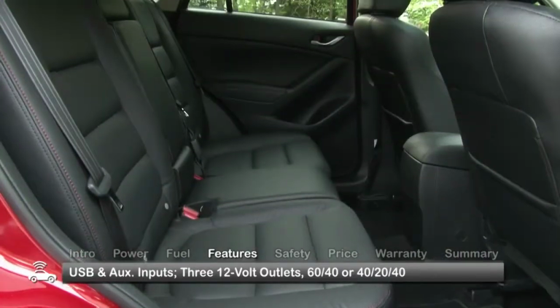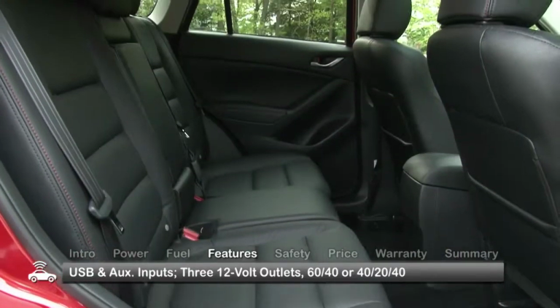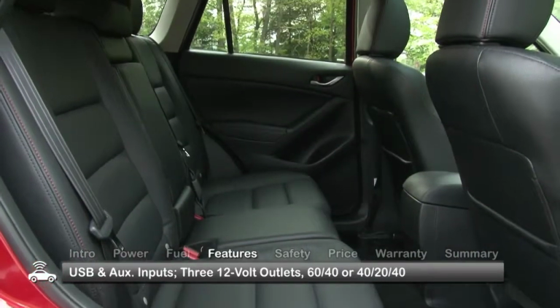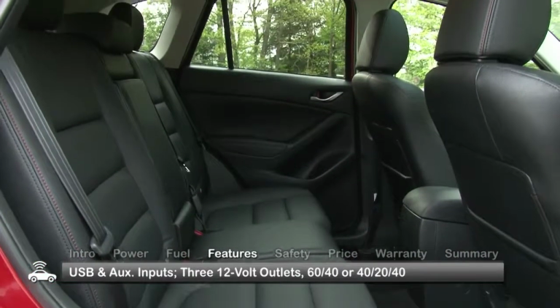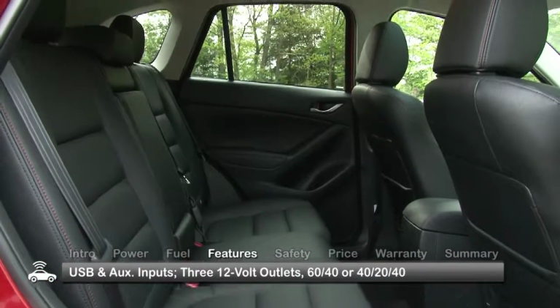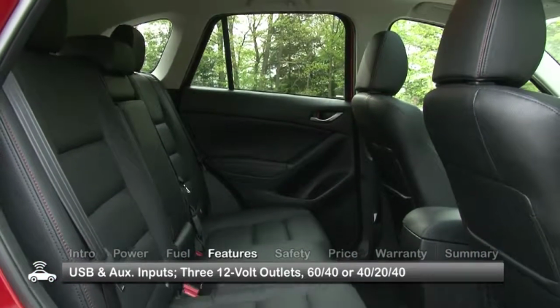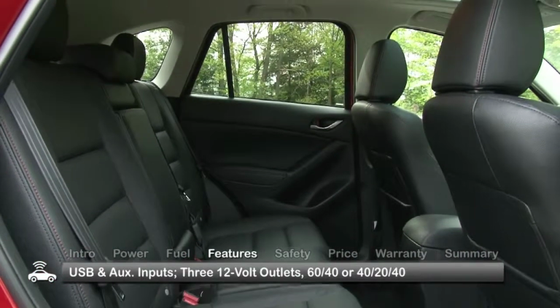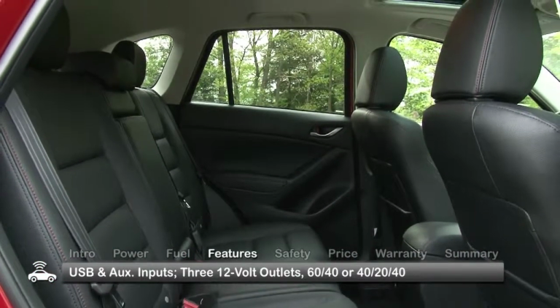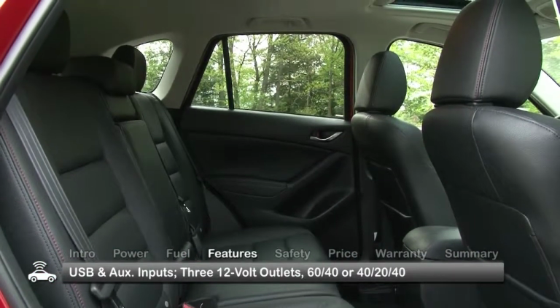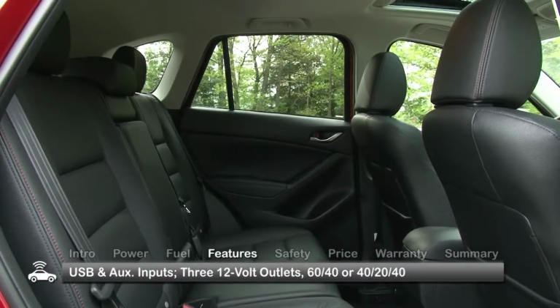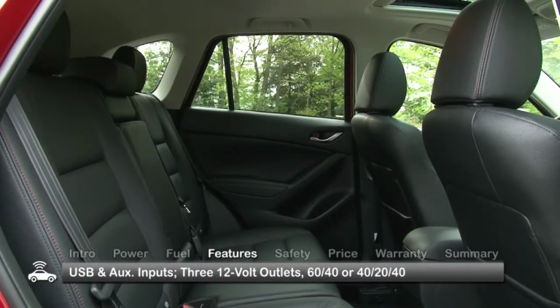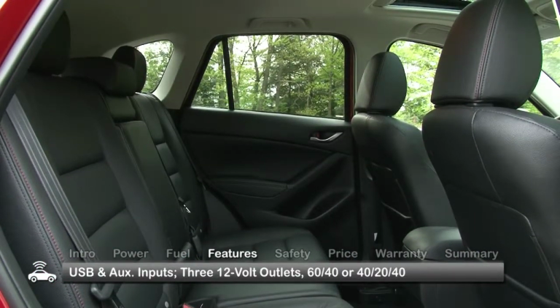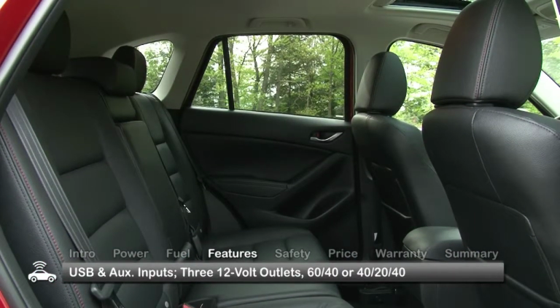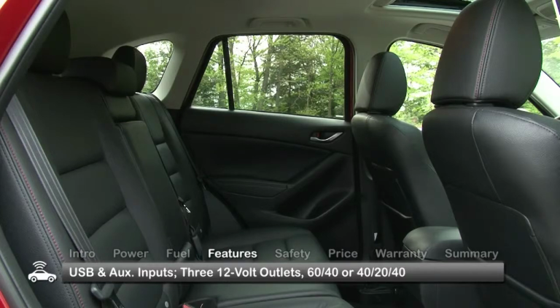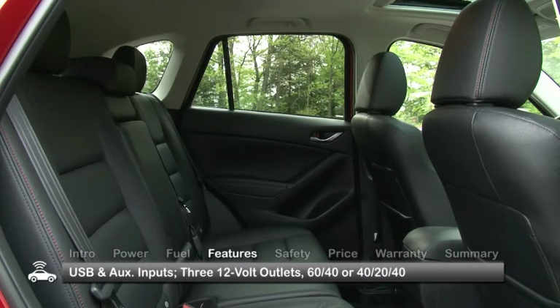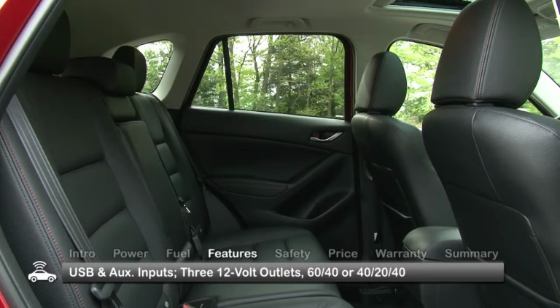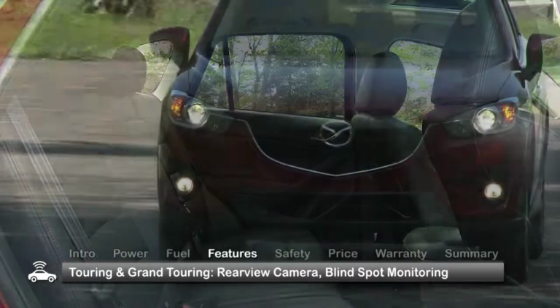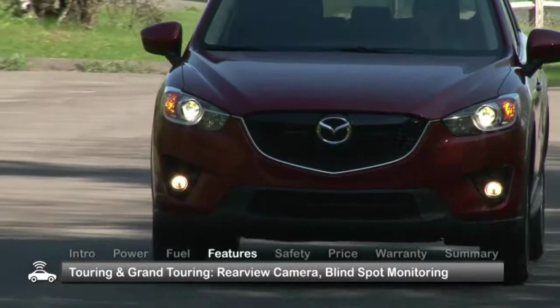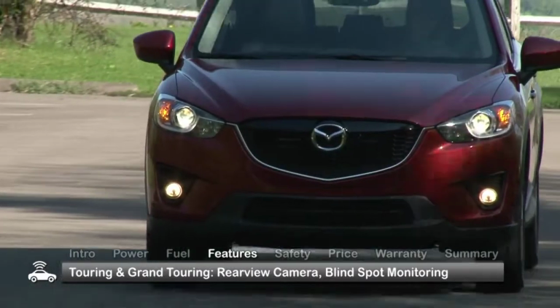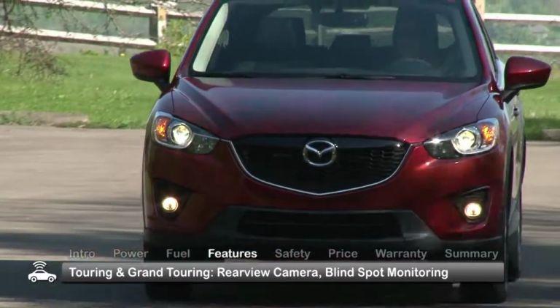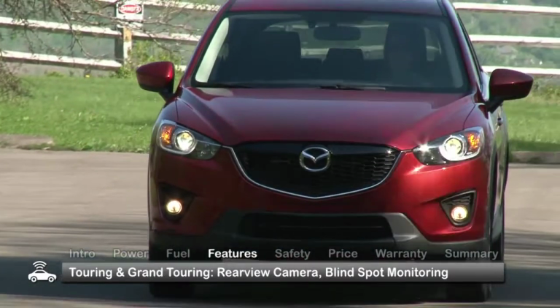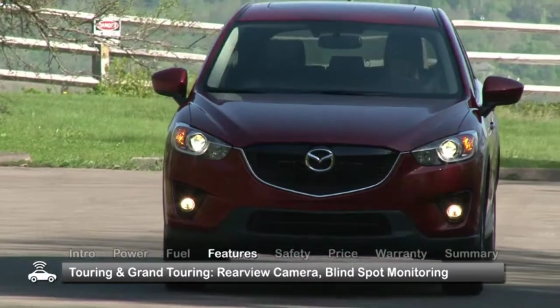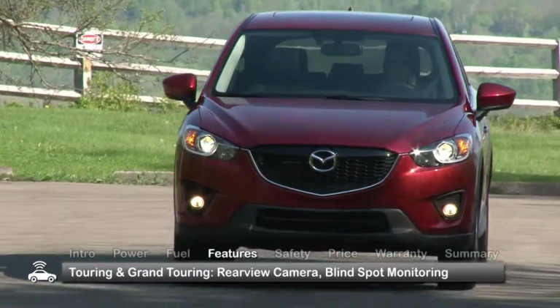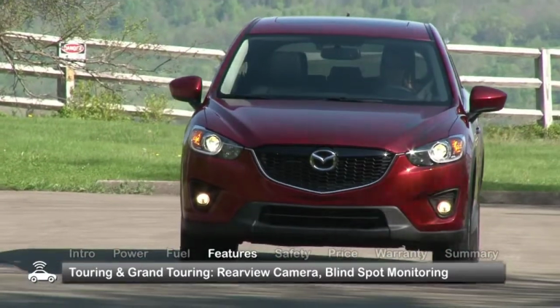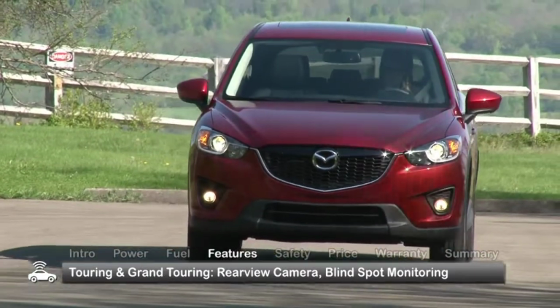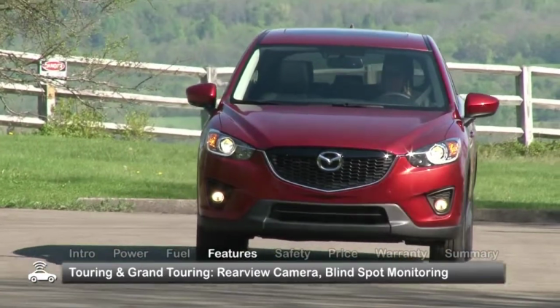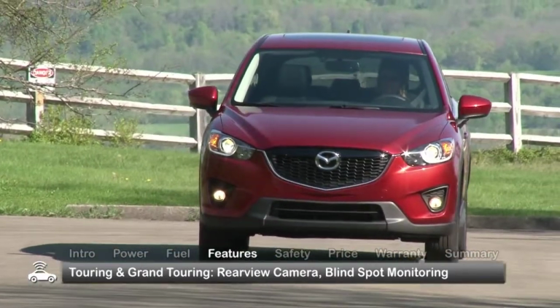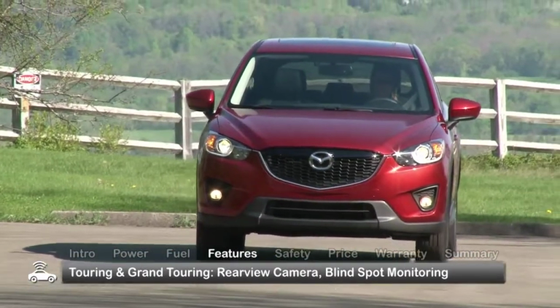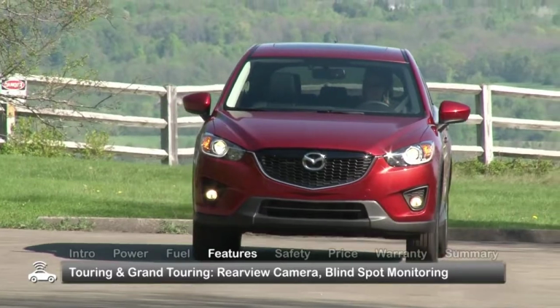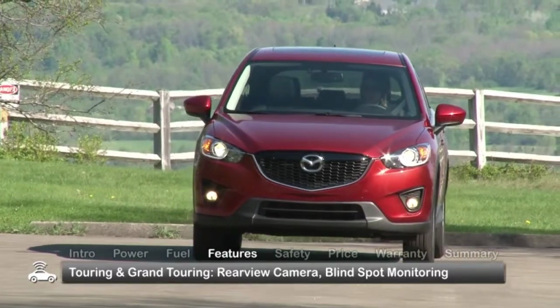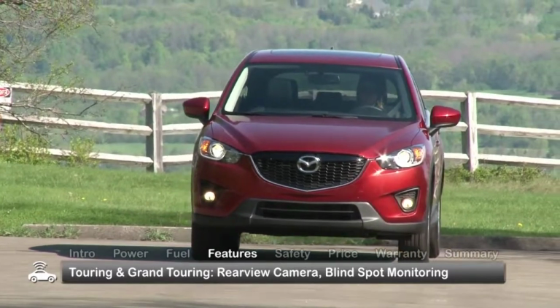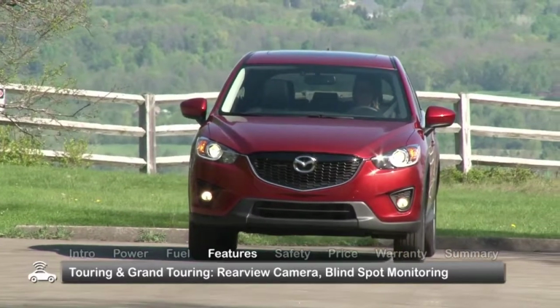Touring and Grand Touring models receive versatile 40-20-40 dual-split one-touch folding rear seats and benefit from additional safety features including a rear-view camera and blind-spot monitoring system.